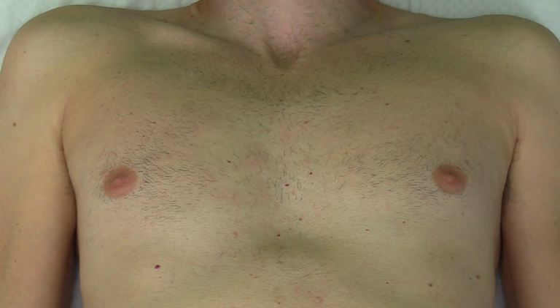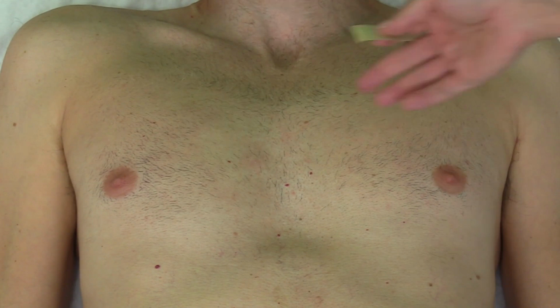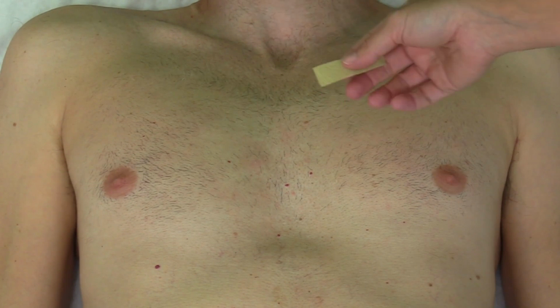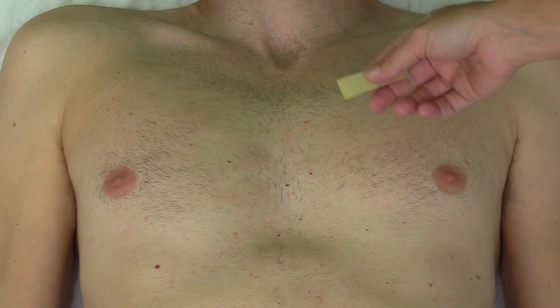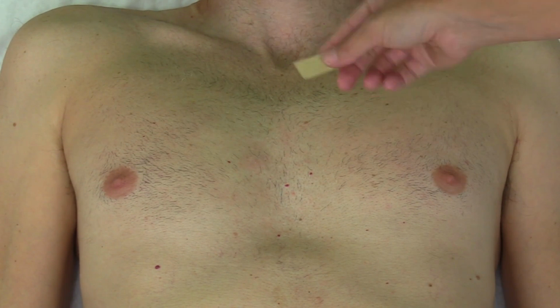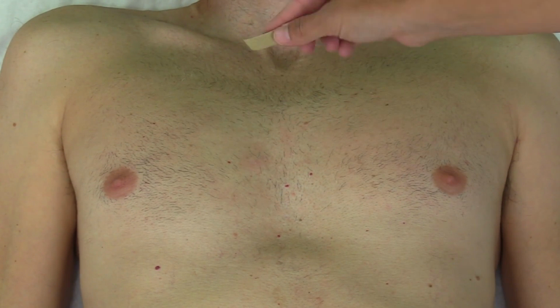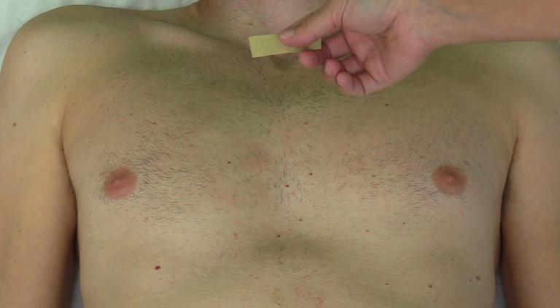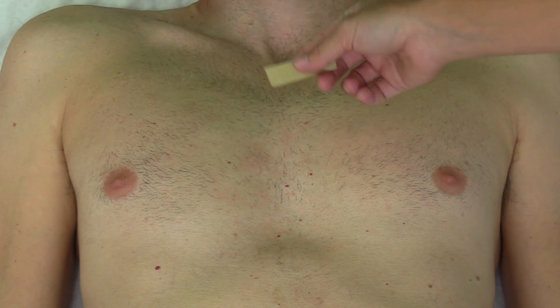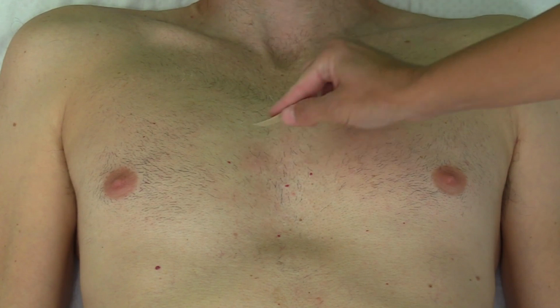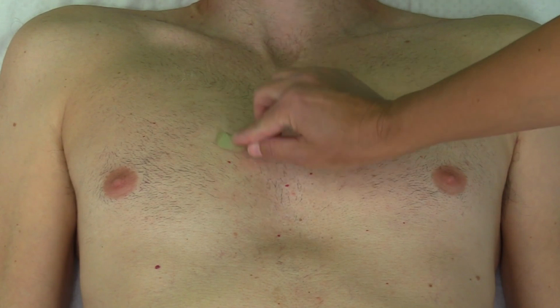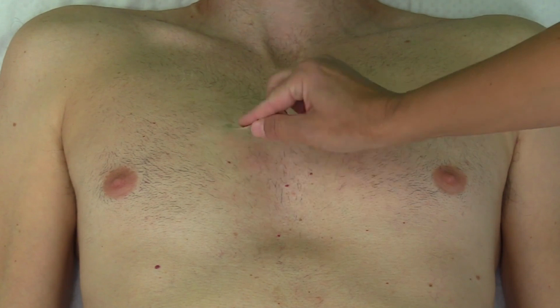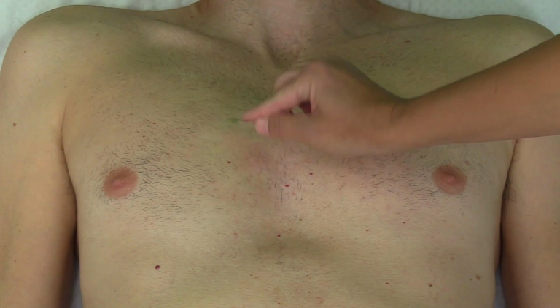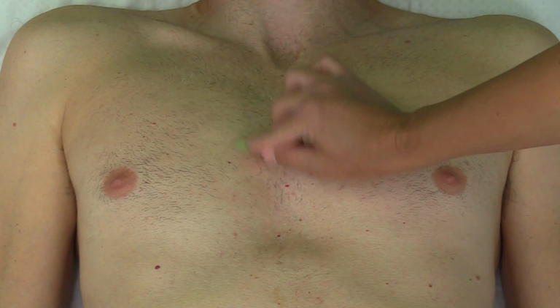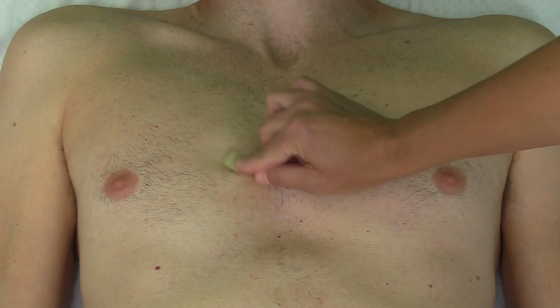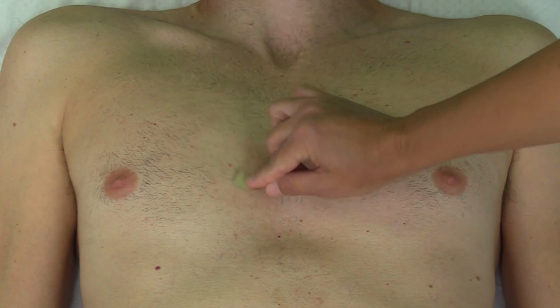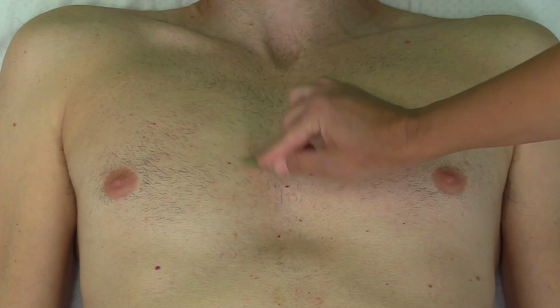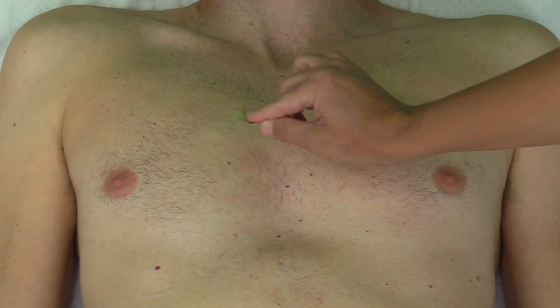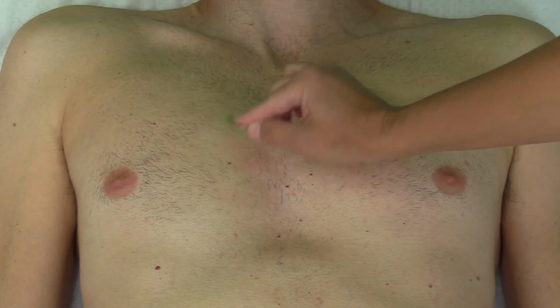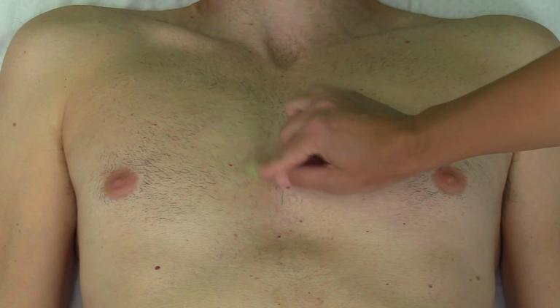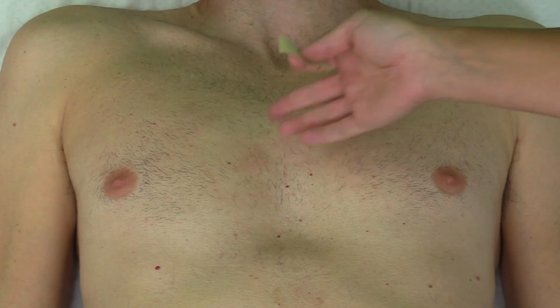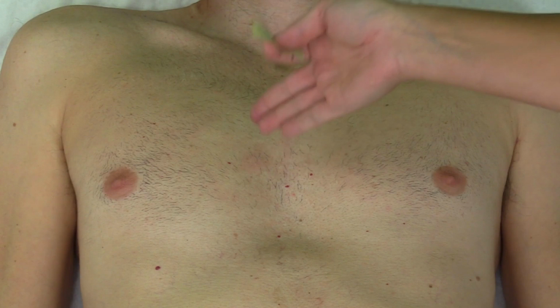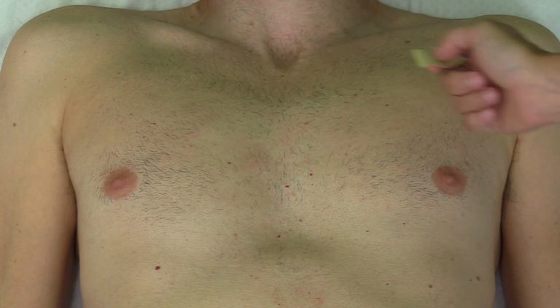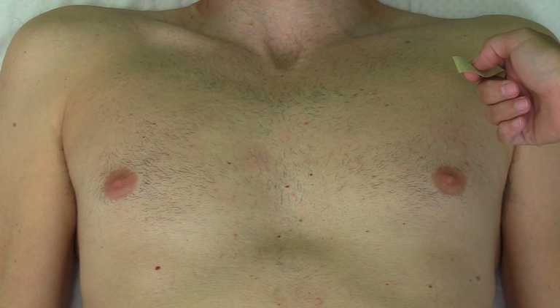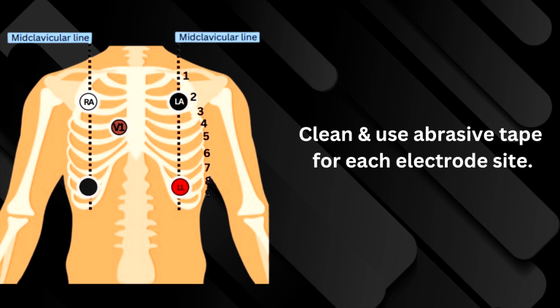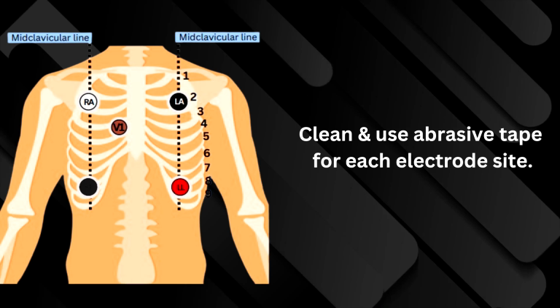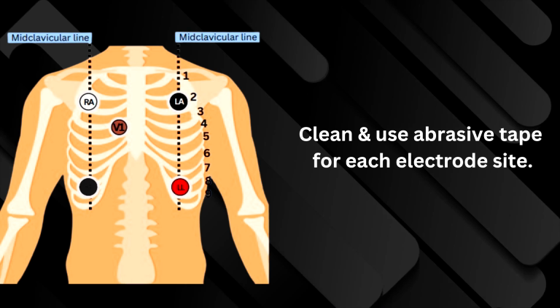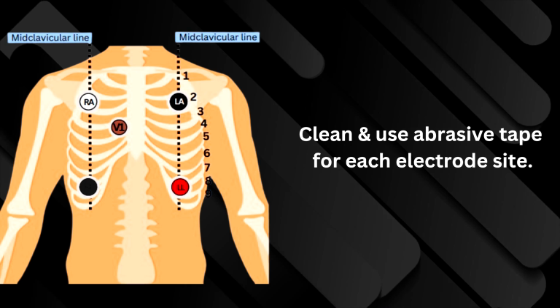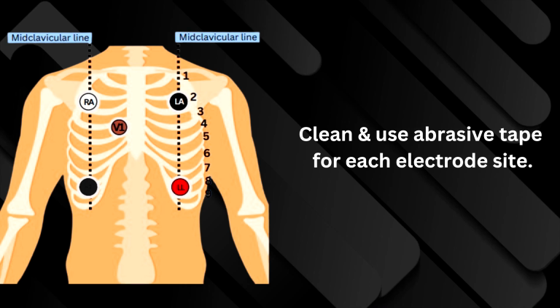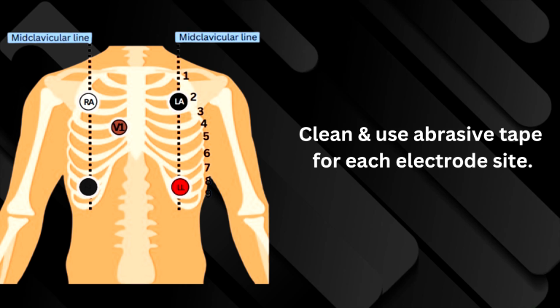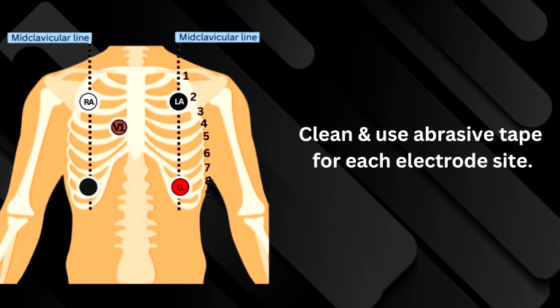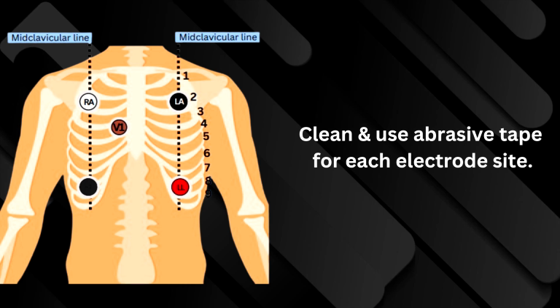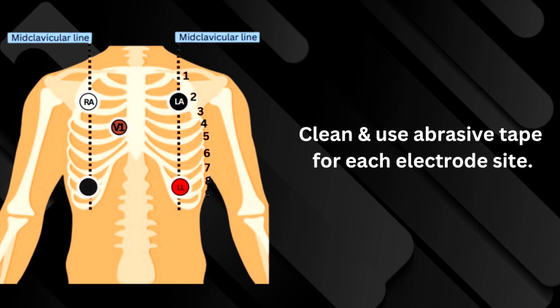After that has completely dried, you can take some abrasive tape and just gently rough up the area. This allows that electrode to get a good connection. You'll want to perform this for all the sites that you place the electrodes.